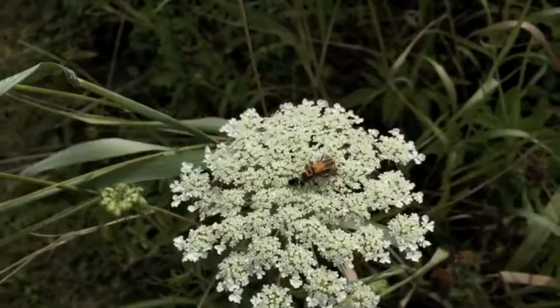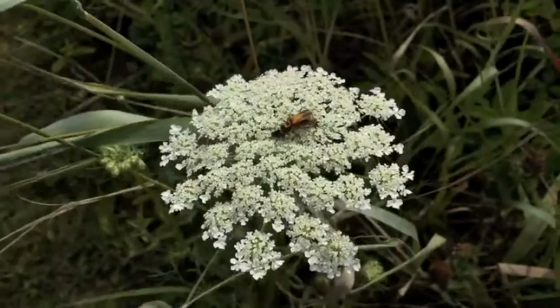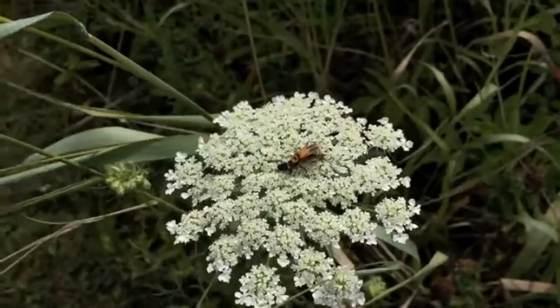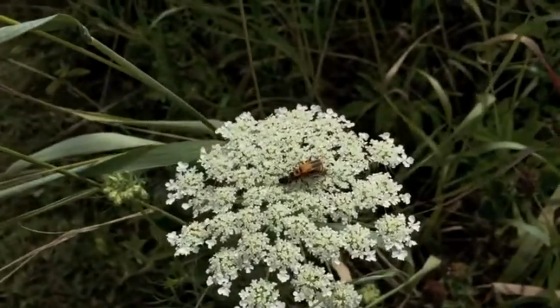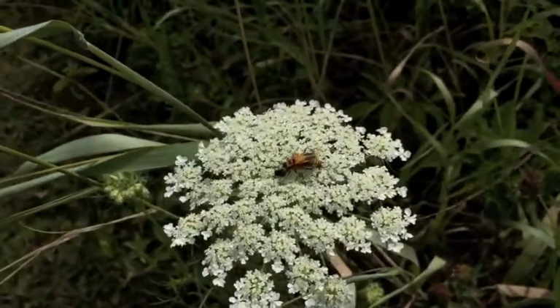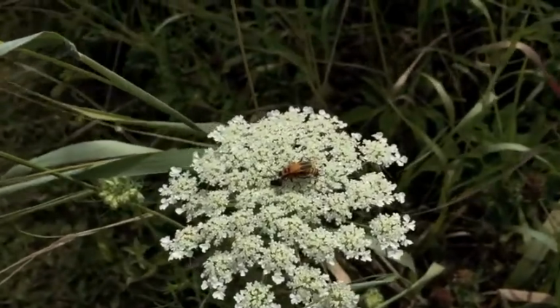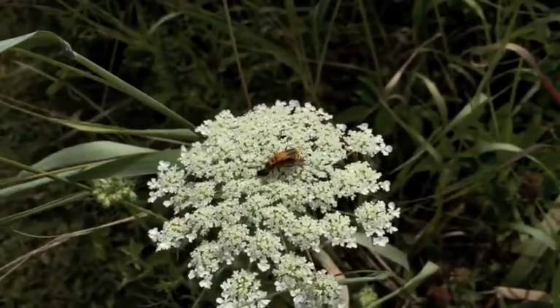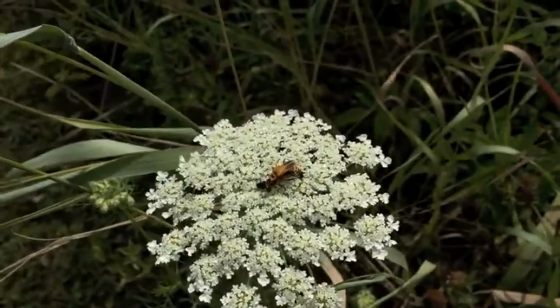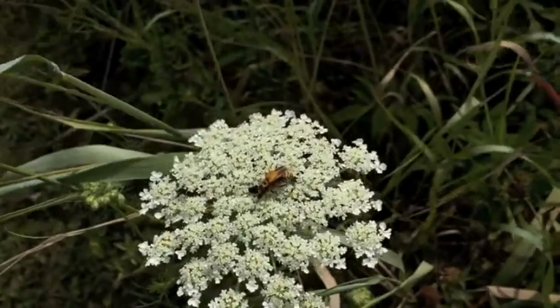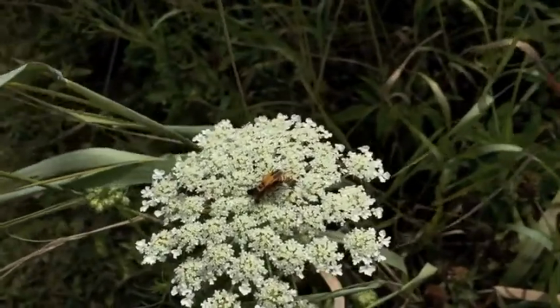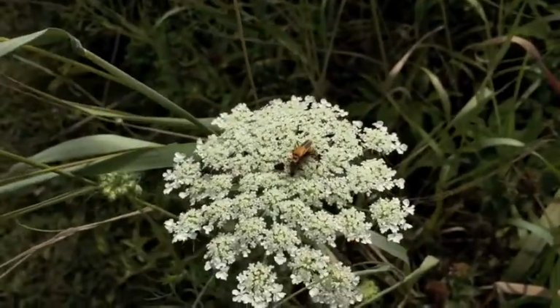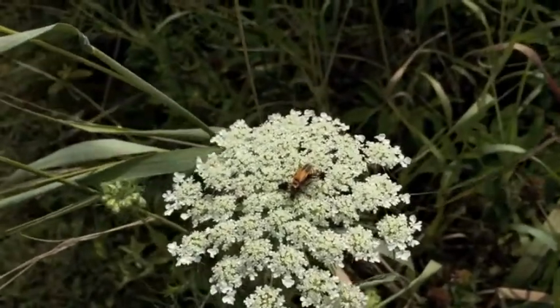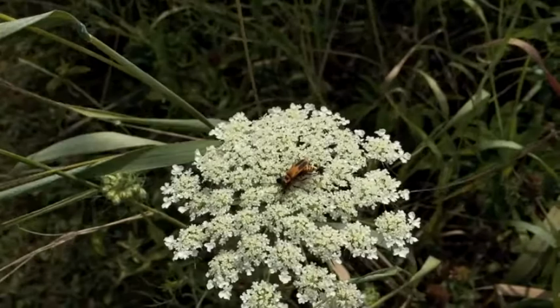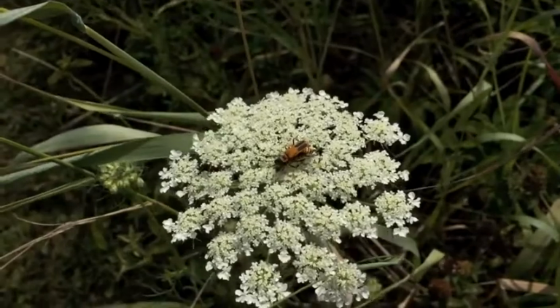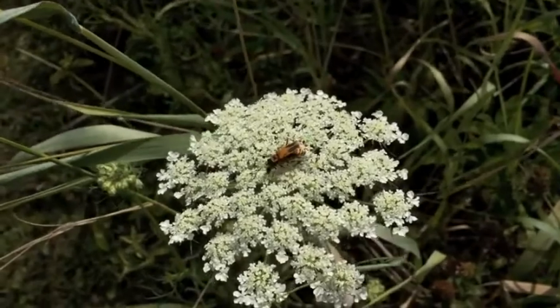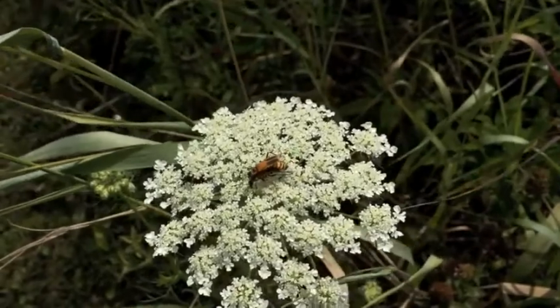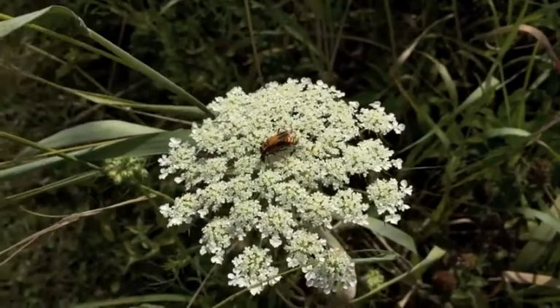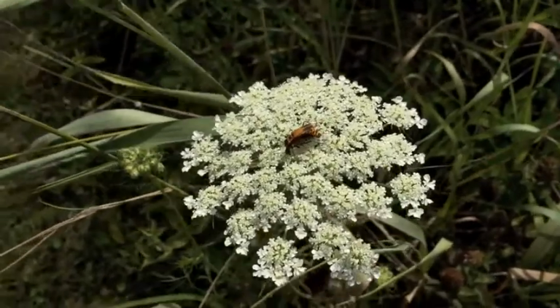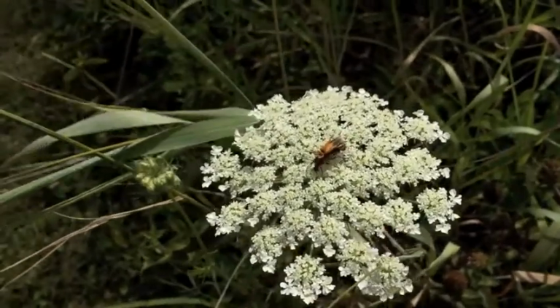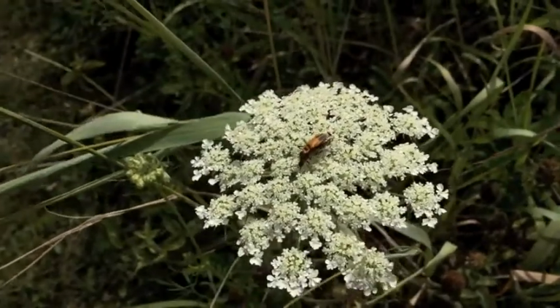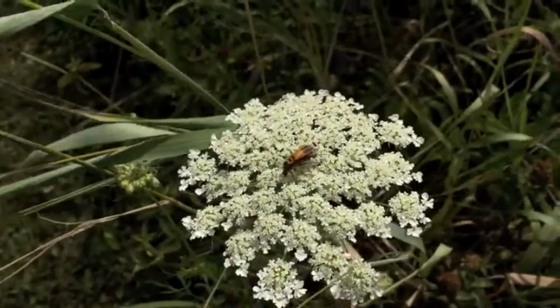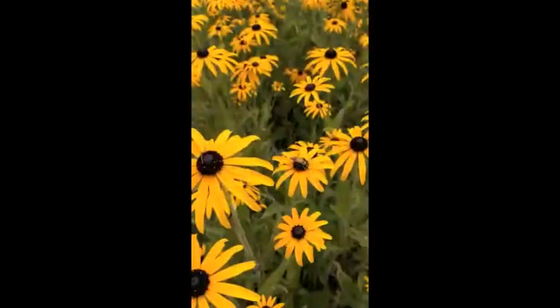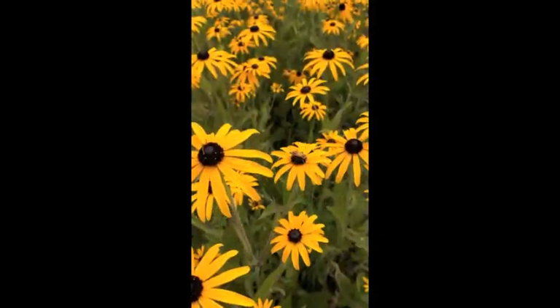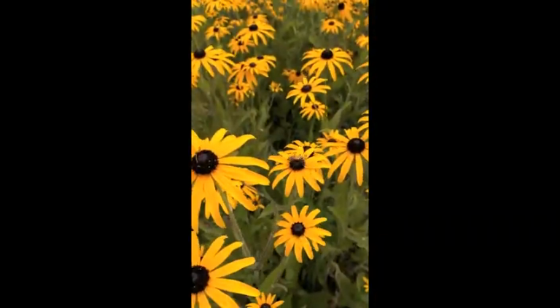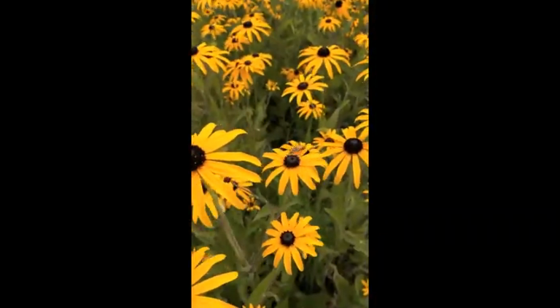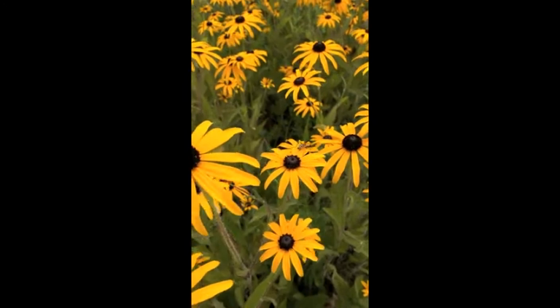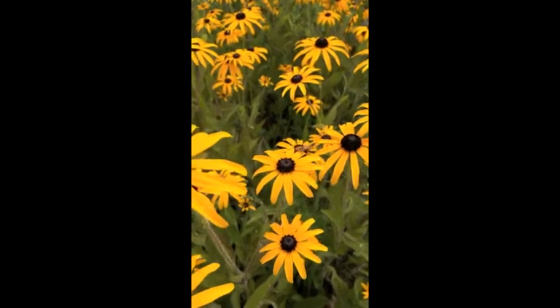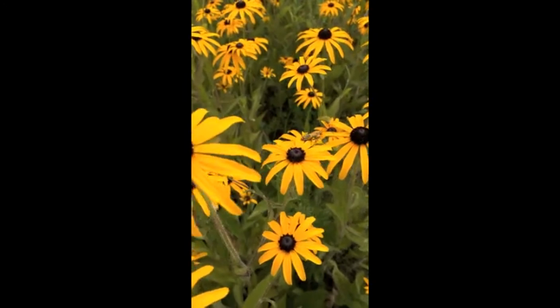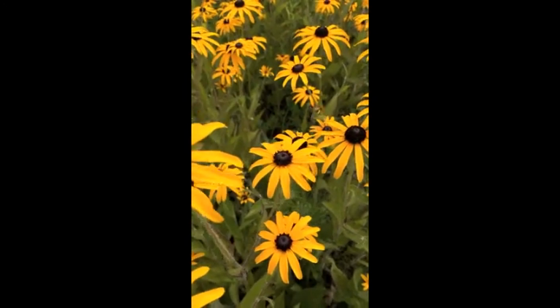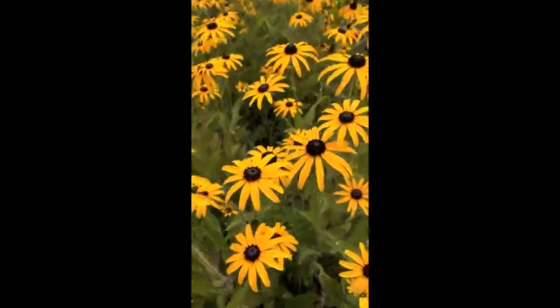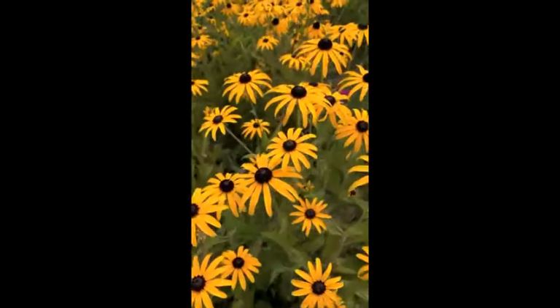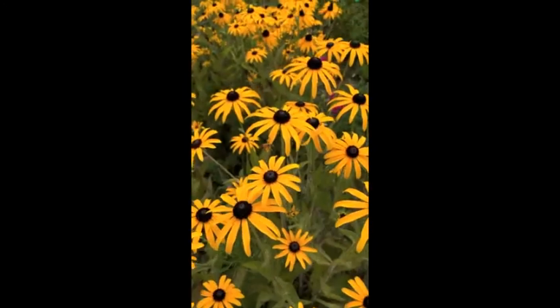These are actually very worthwhile having in your garden, as they help control pests.